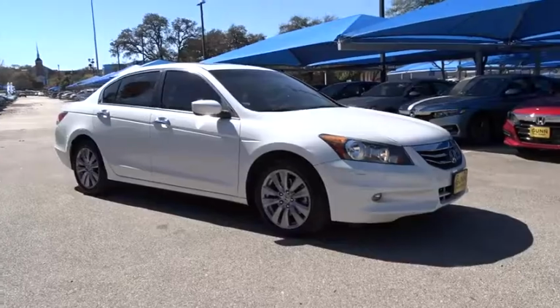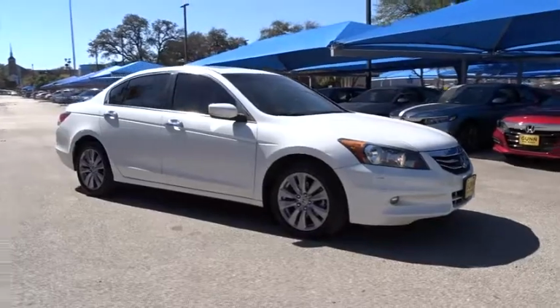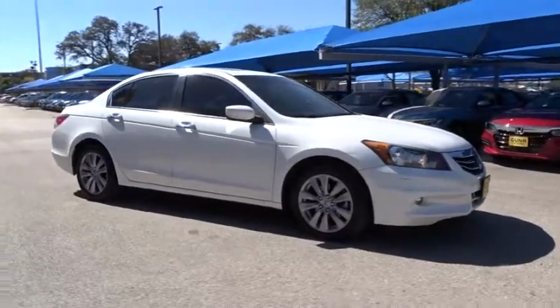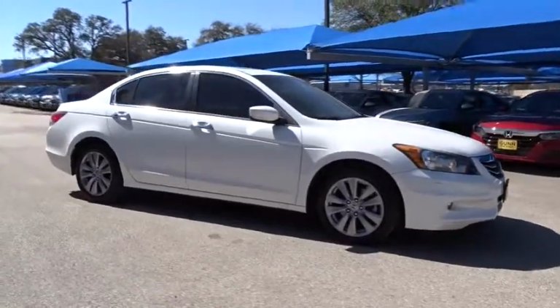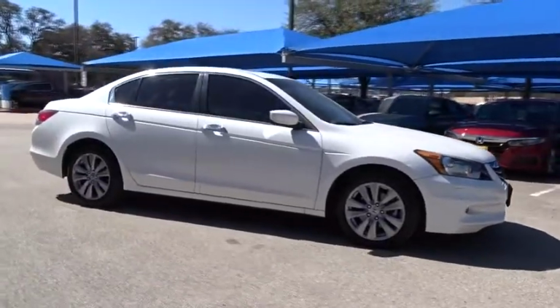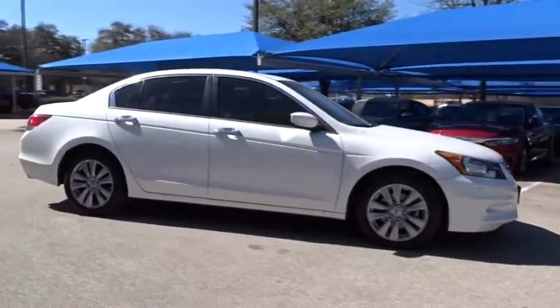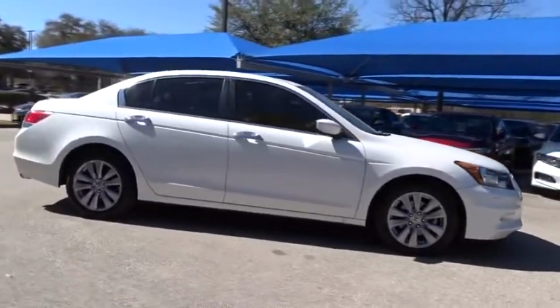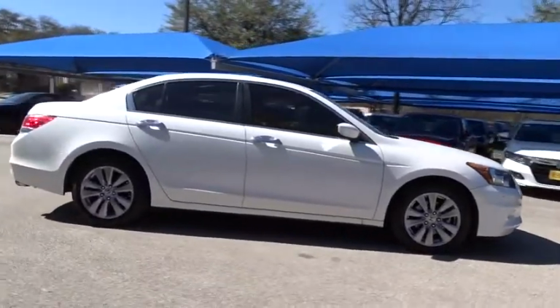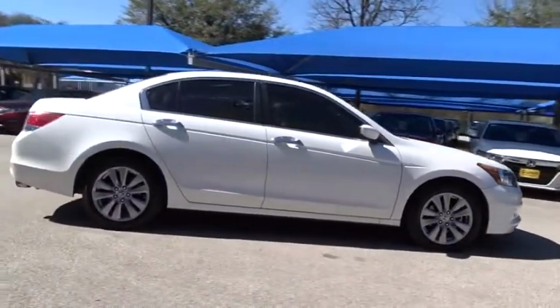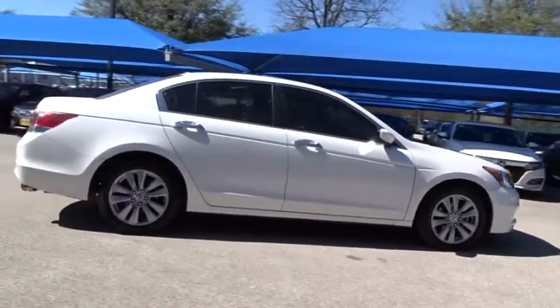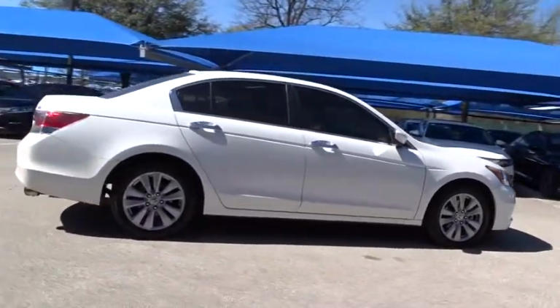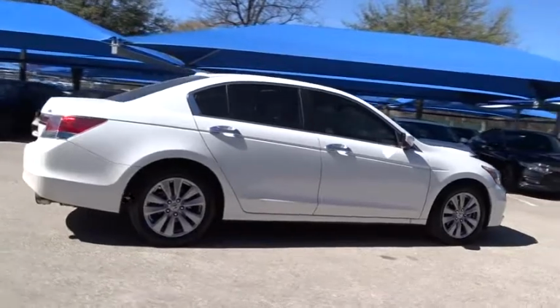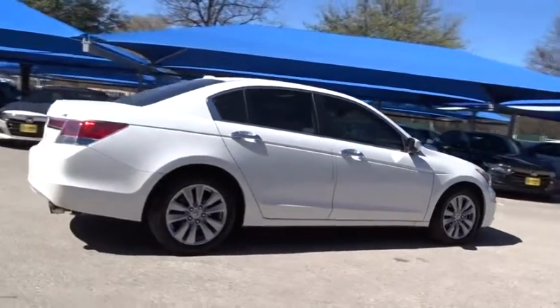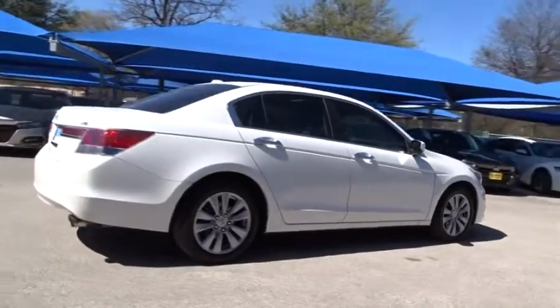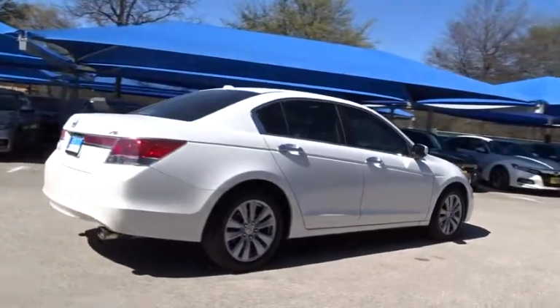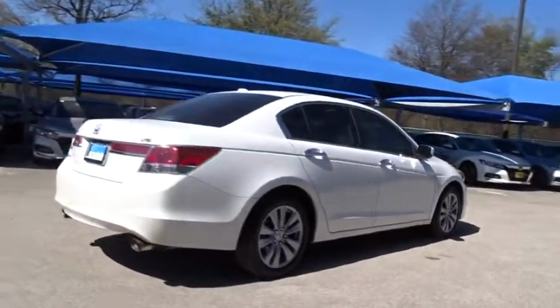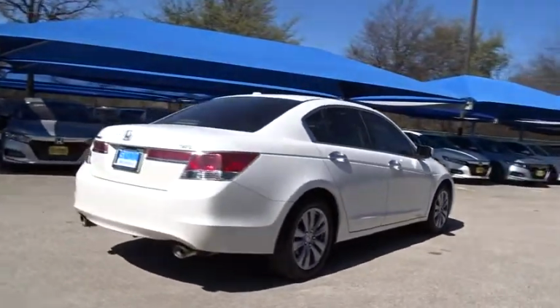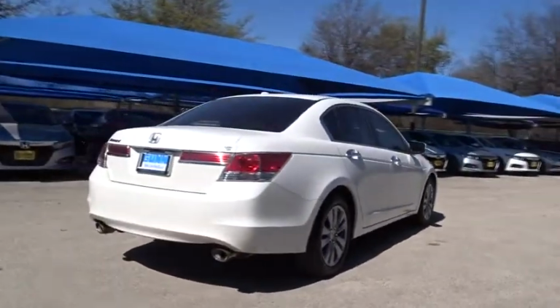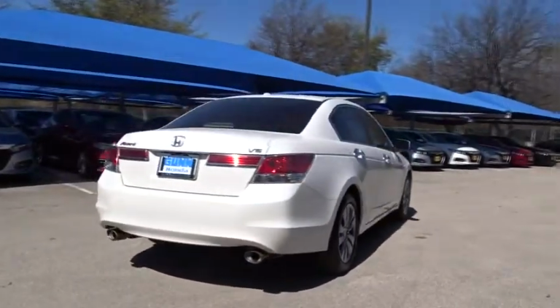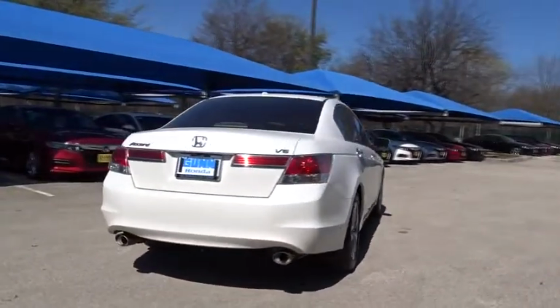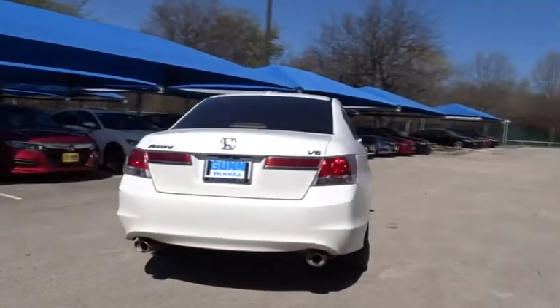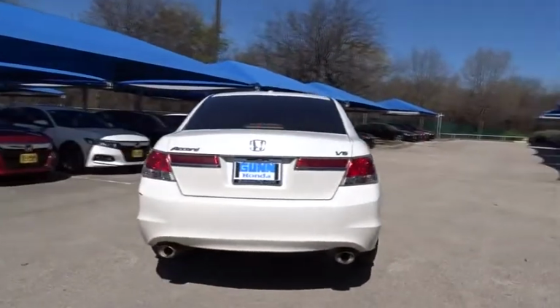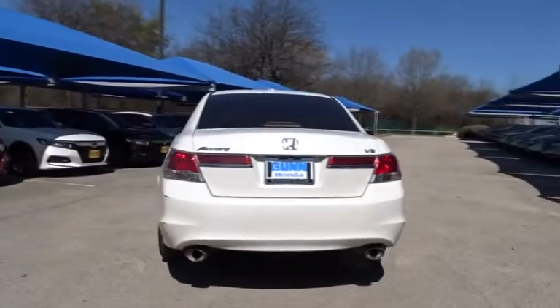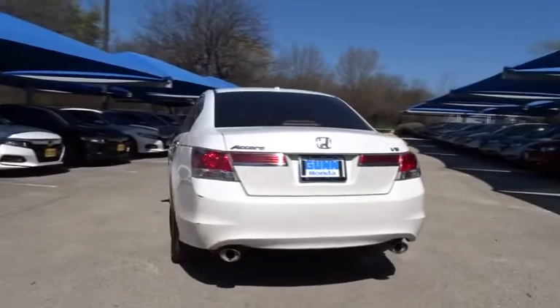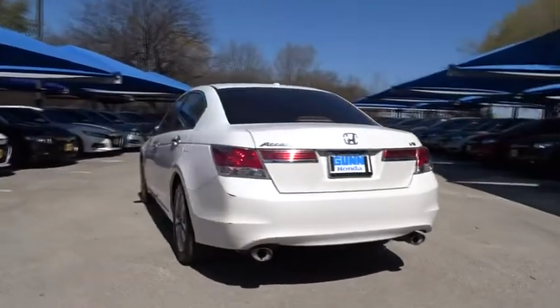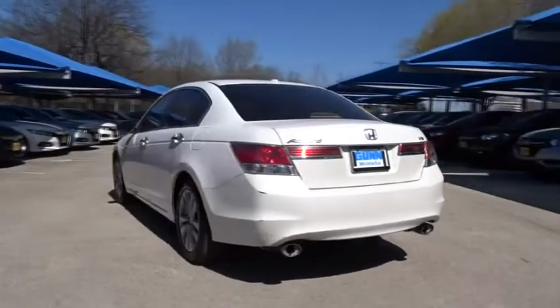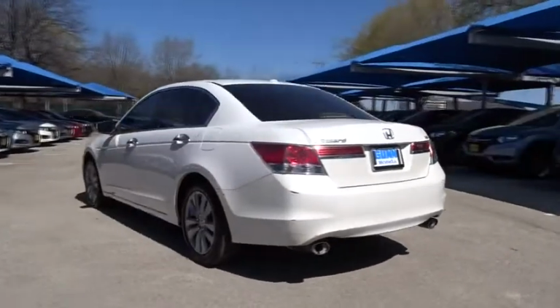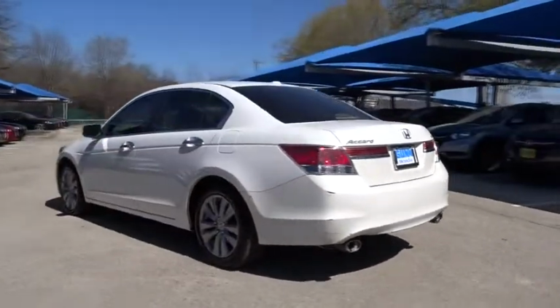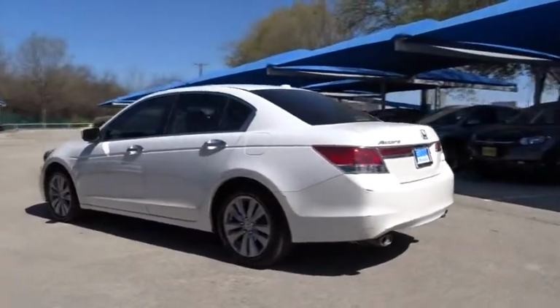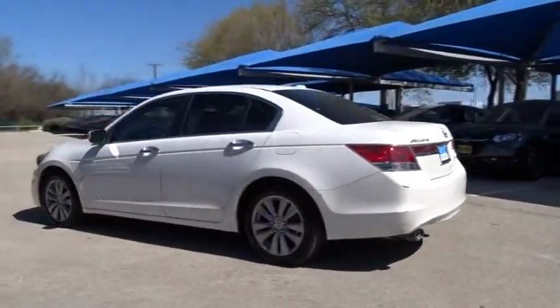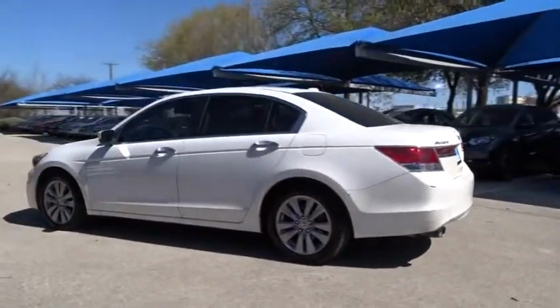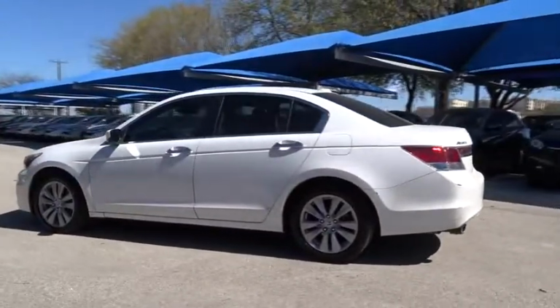2011 Honda Accord. Ingeniously simple, yet overflowing with luxury and technological creativity. All that and more in the Accord. This vehicle has less than 85,000 miles. Here are some of this vehicle's great options.